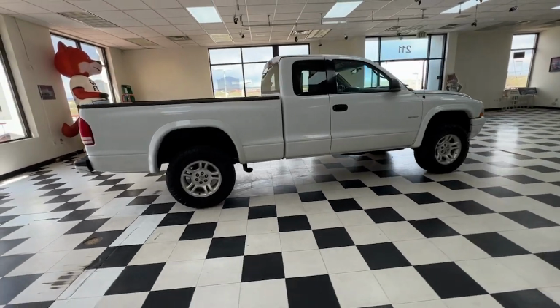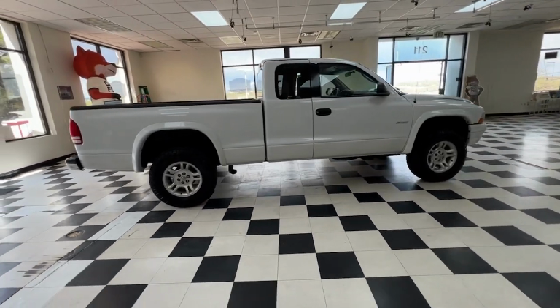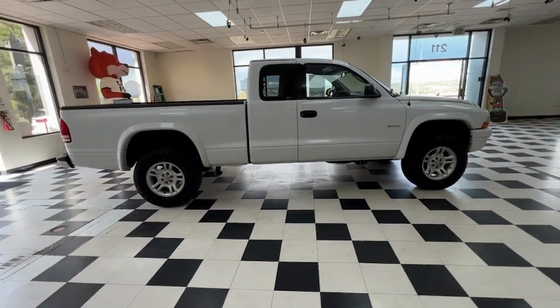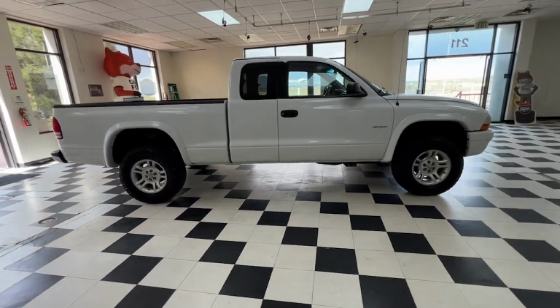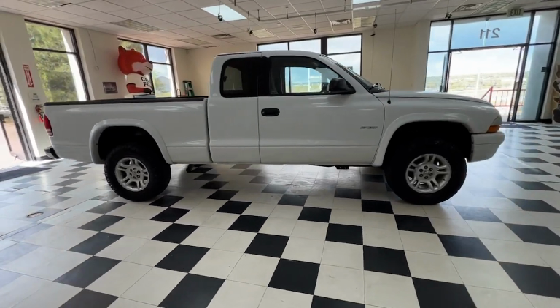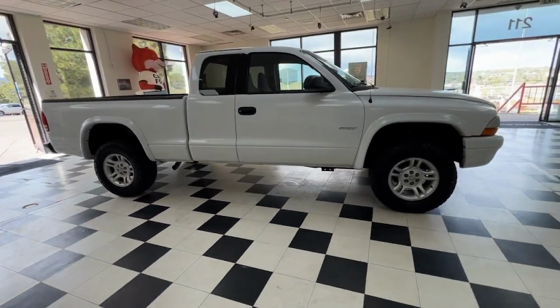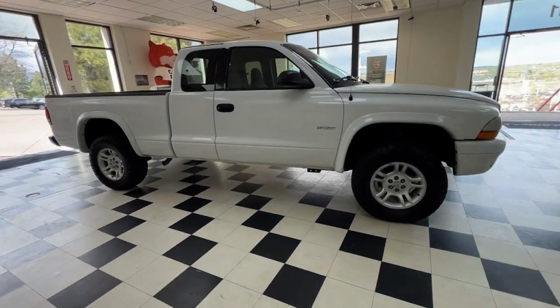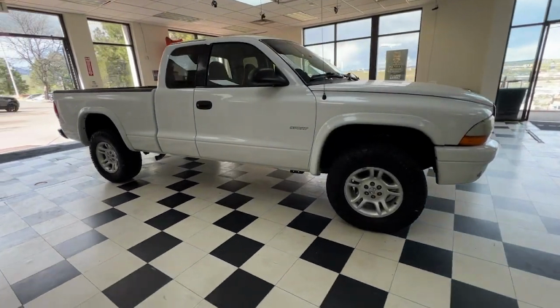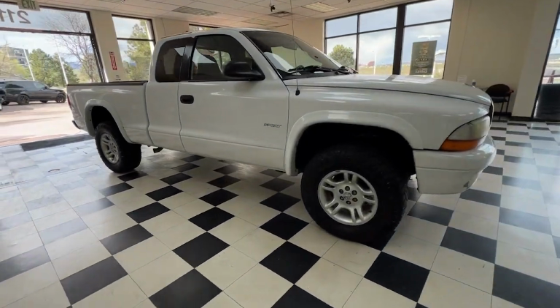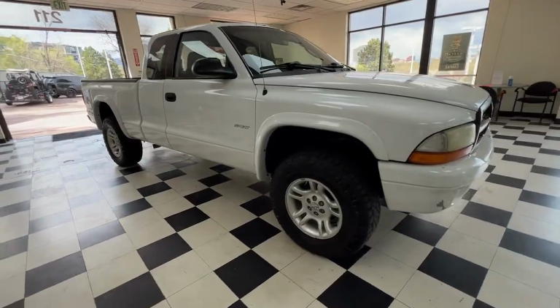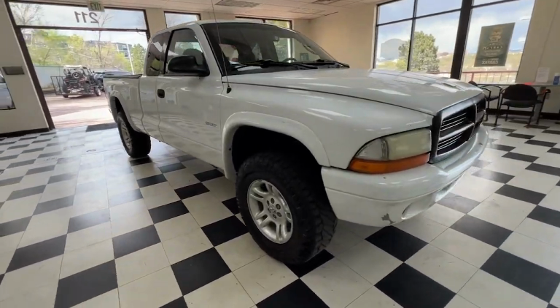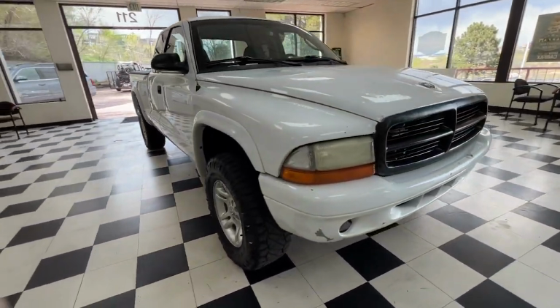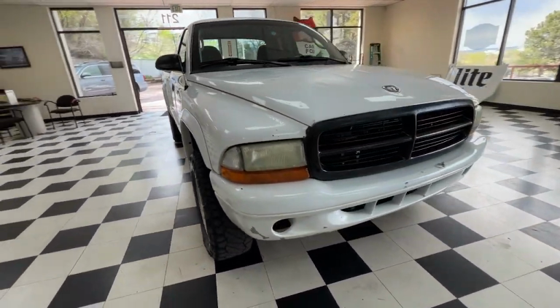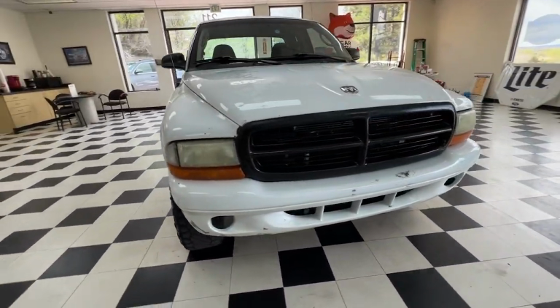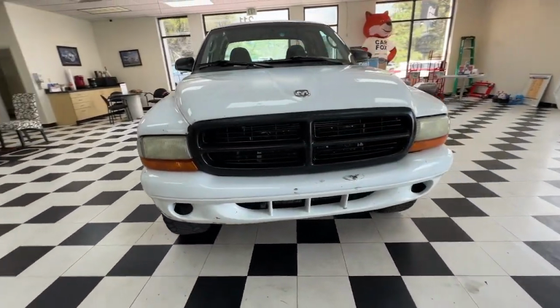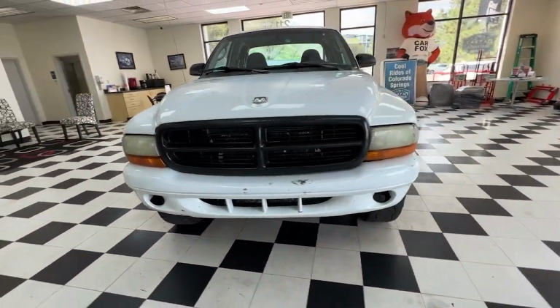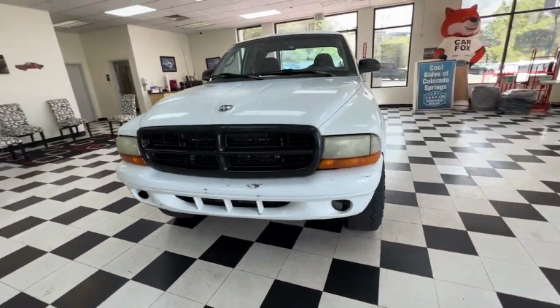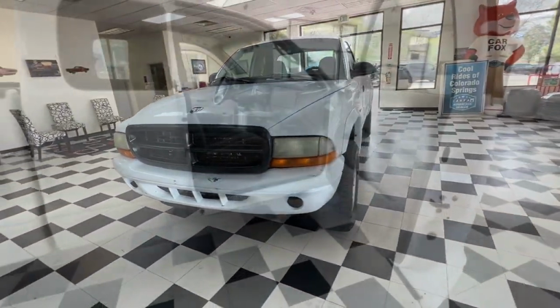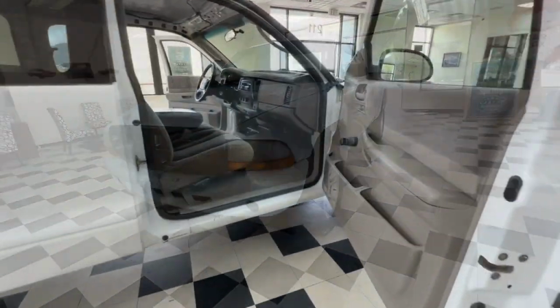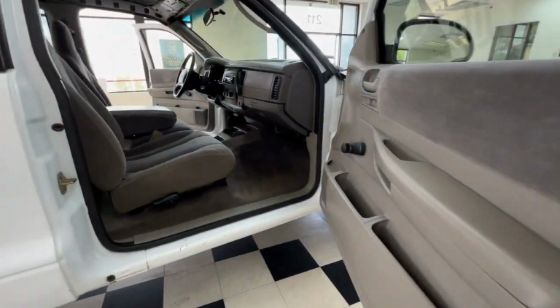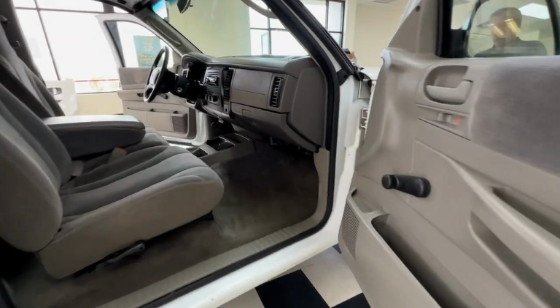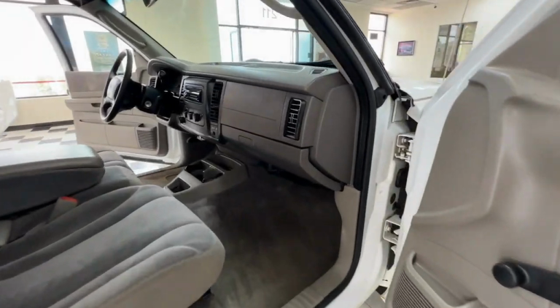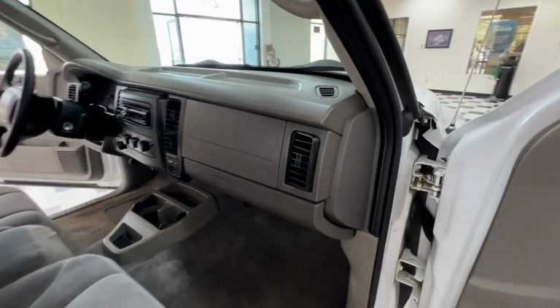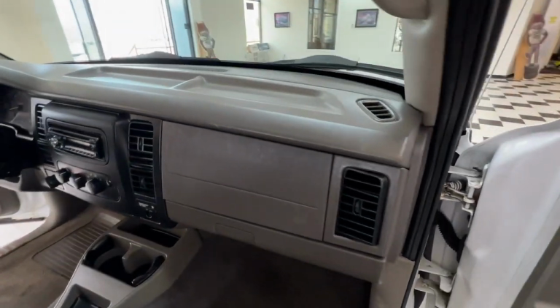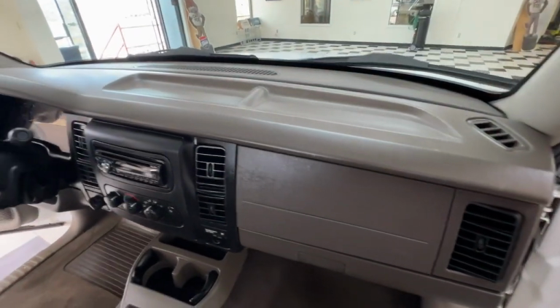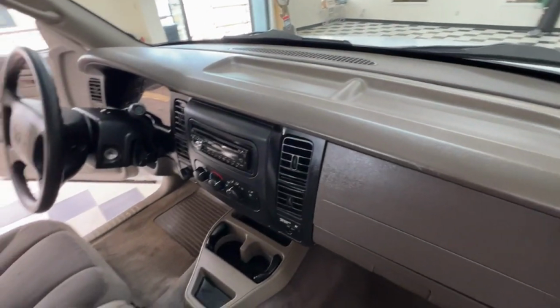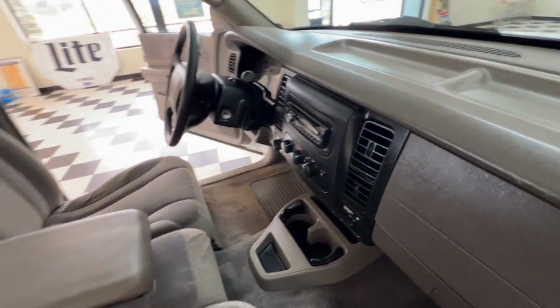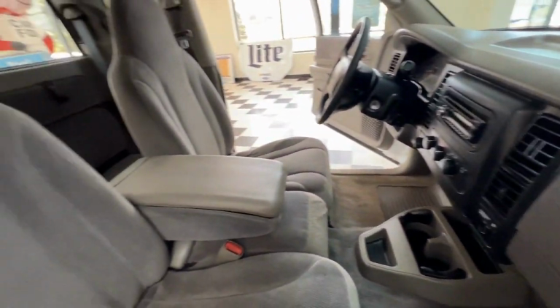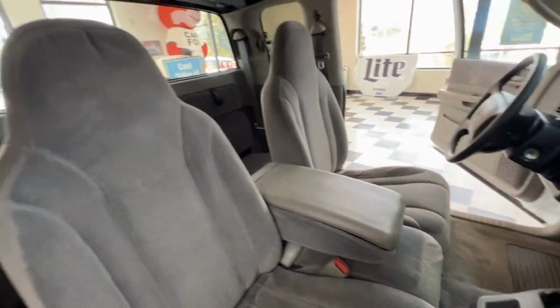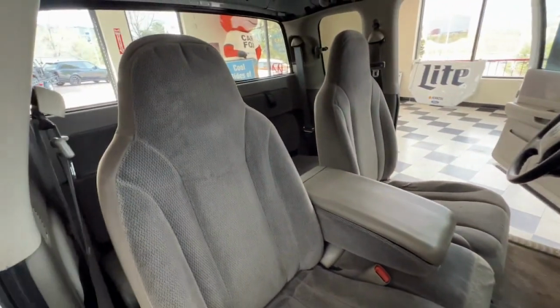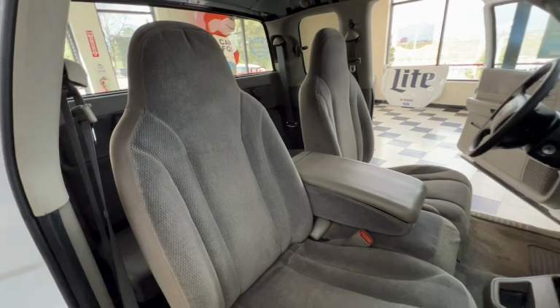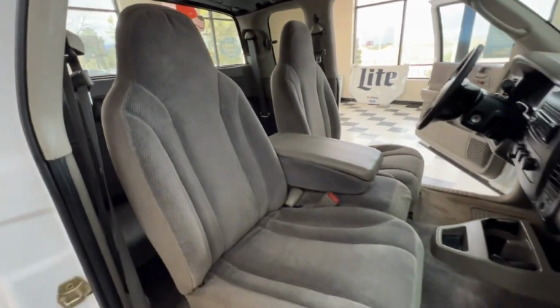These are just some of the great options this vehicle comes with: aluminum wheels, intermittent wipers, ABS, AM-FM stereo, AC, power steering, cassette. Feel ready to take on new tasks in this handy Dakota.